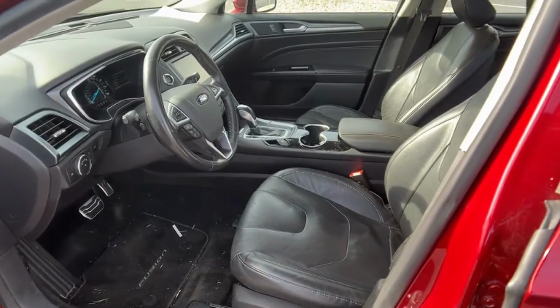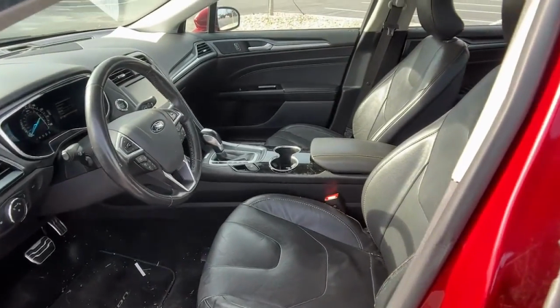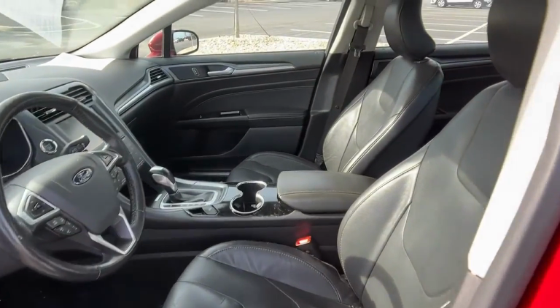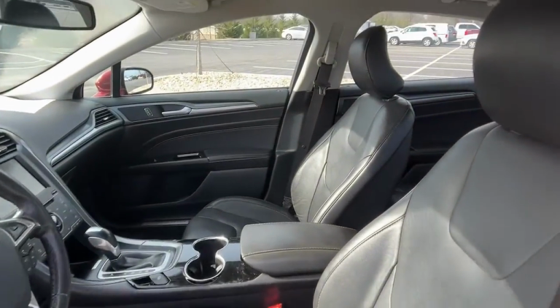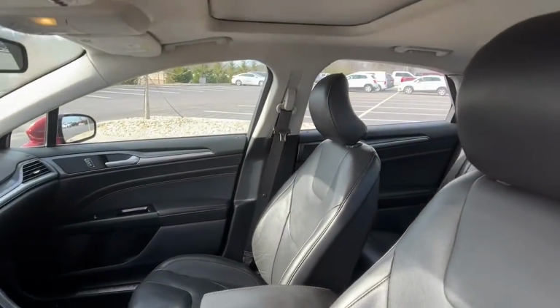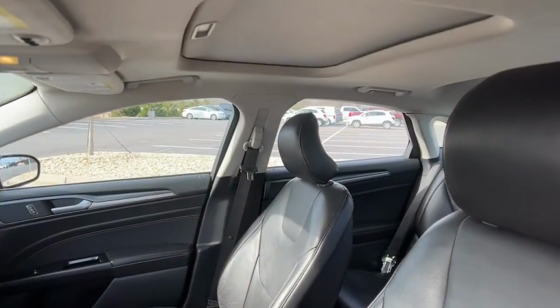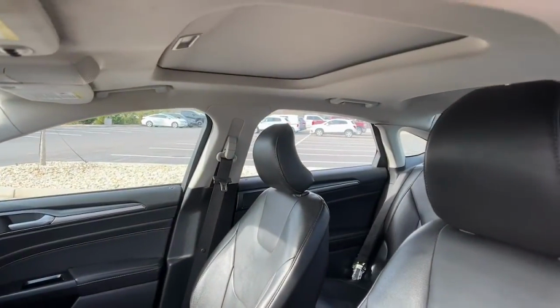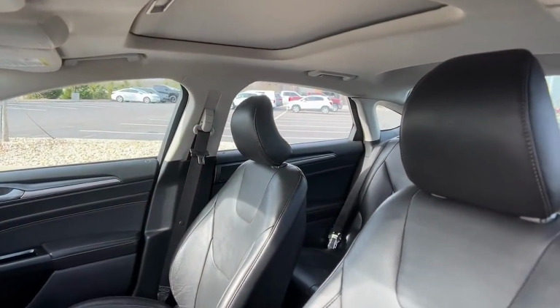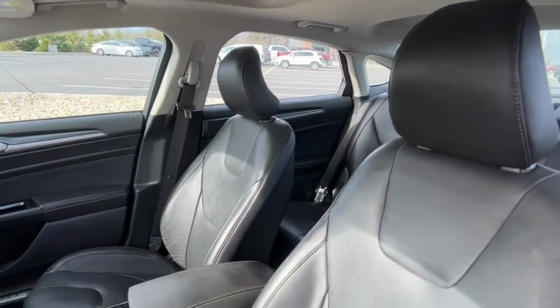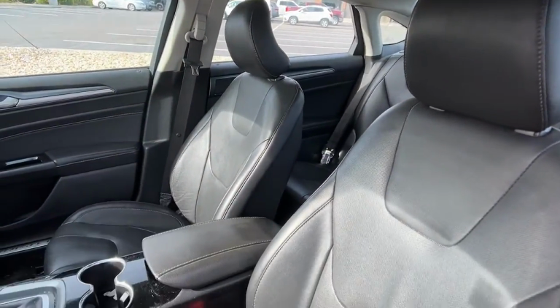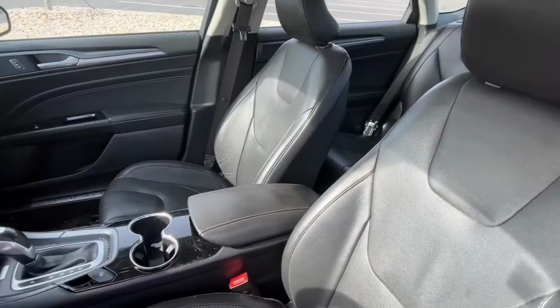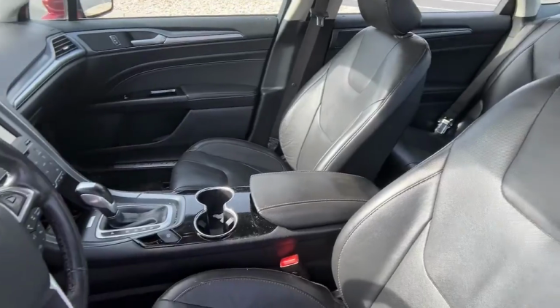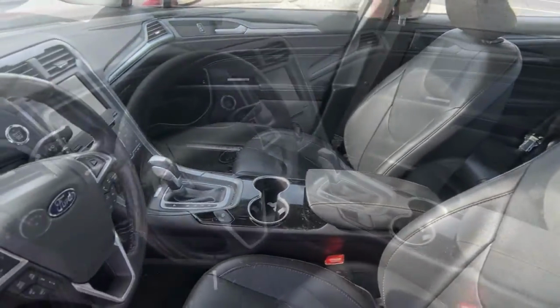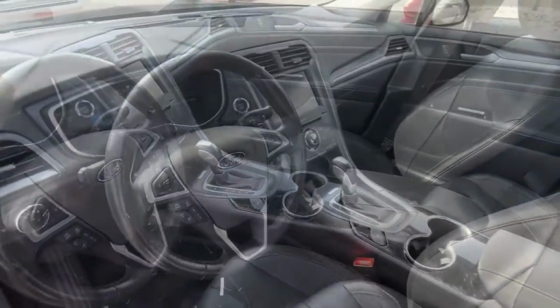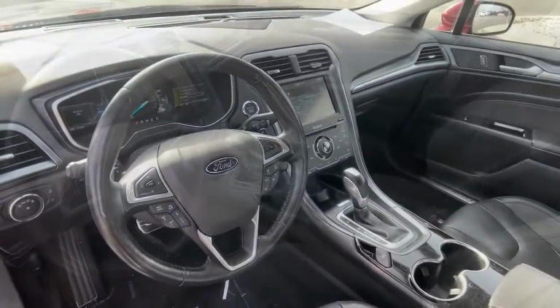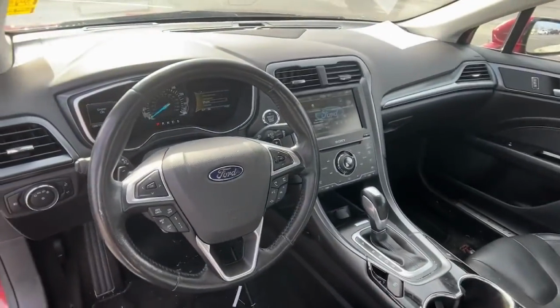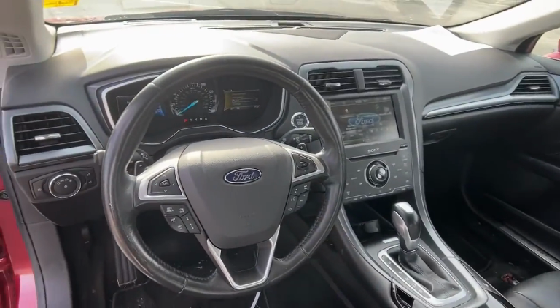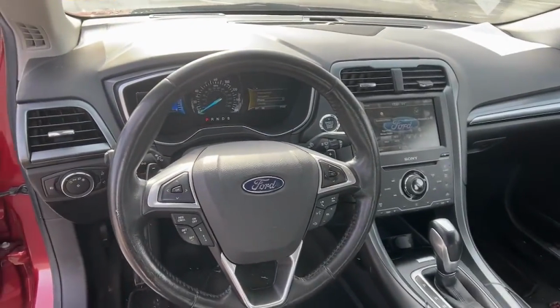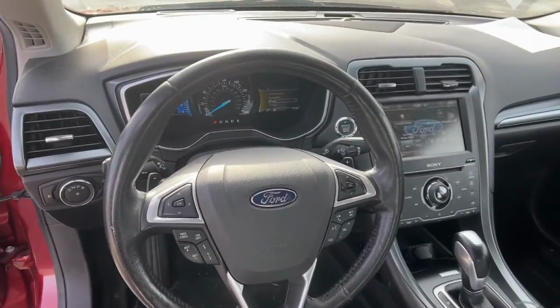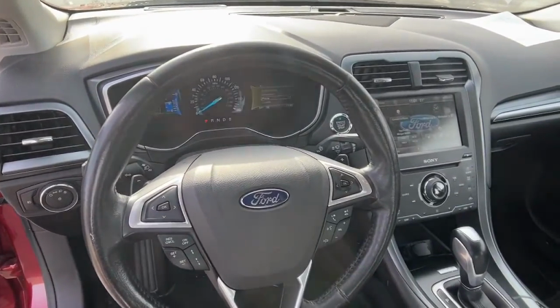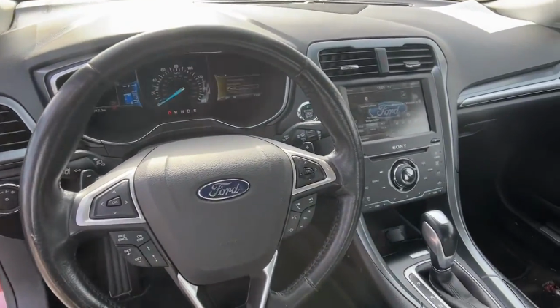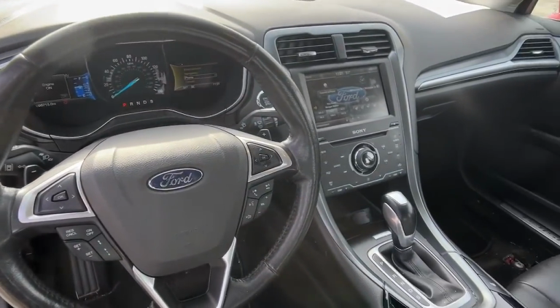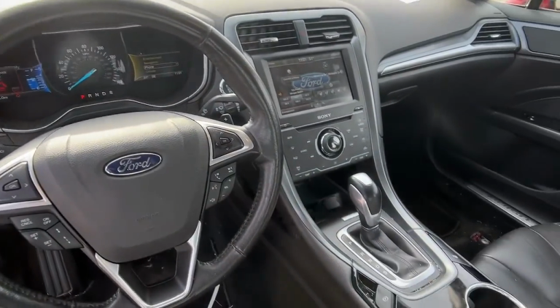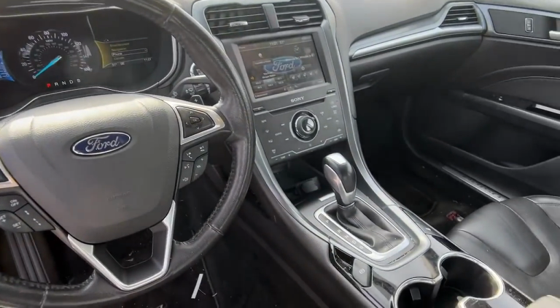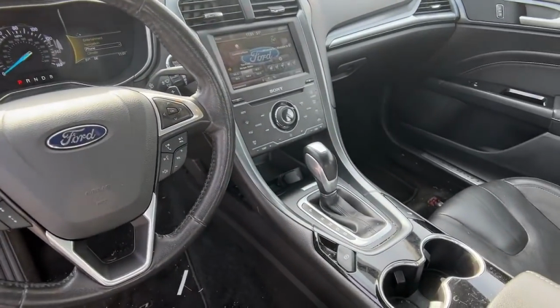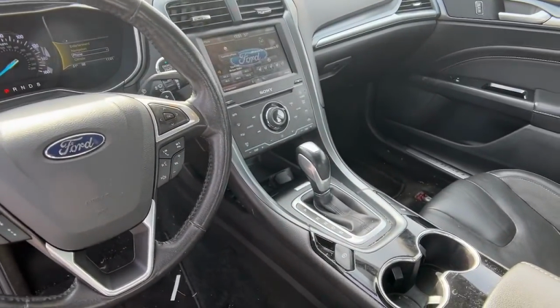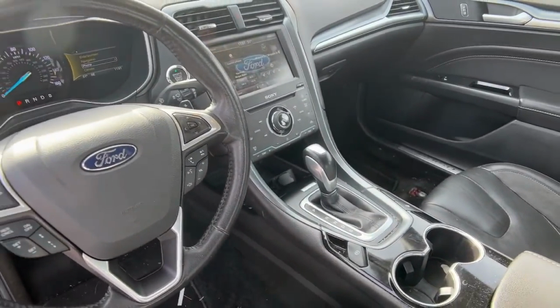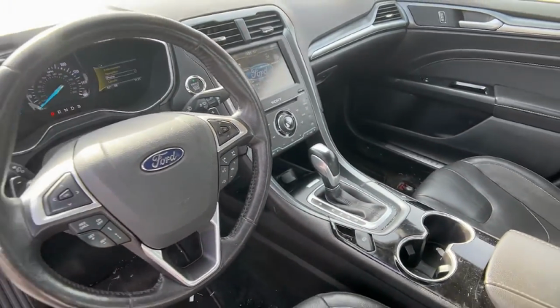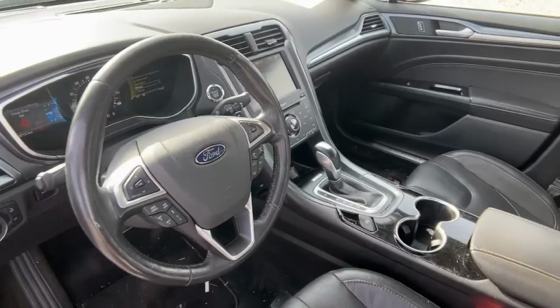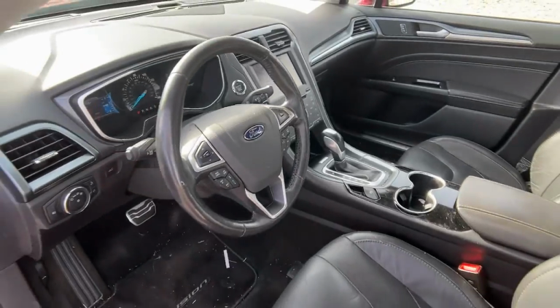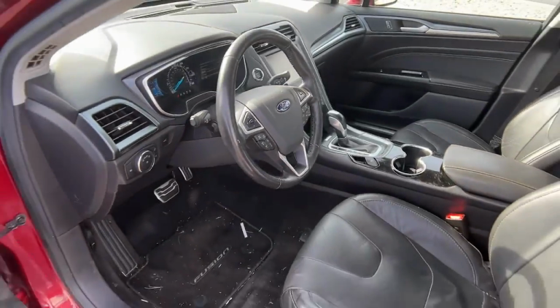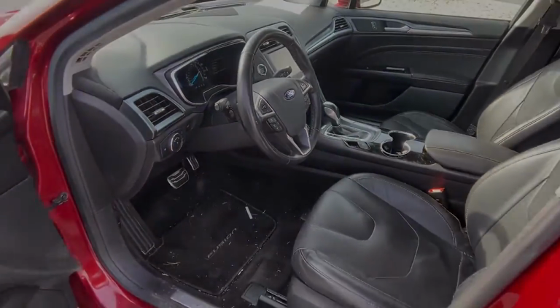Power Passenger Seat, Keyless Start, Premium Sound System, Satellite Radio, Fog Lamps, Backup Camera, Multi-Zone AC.